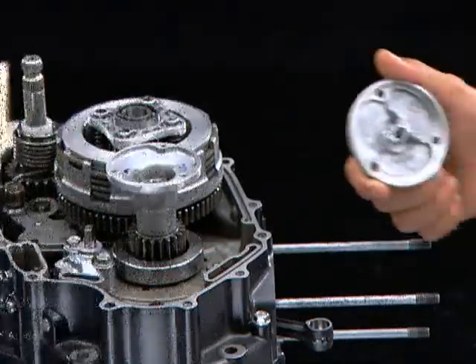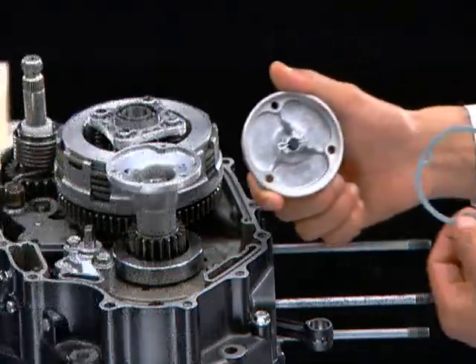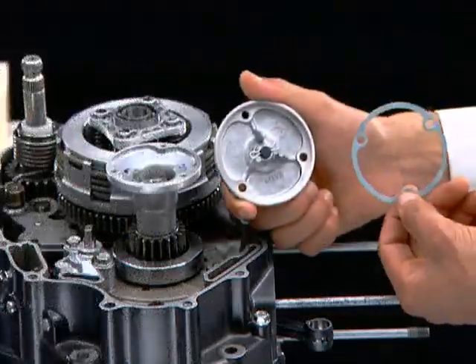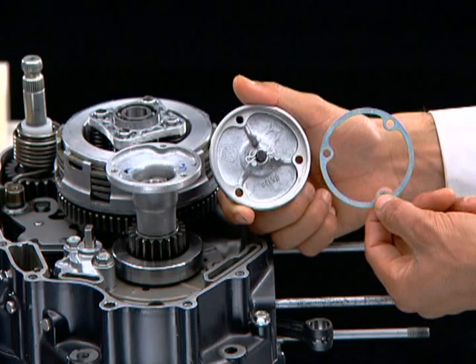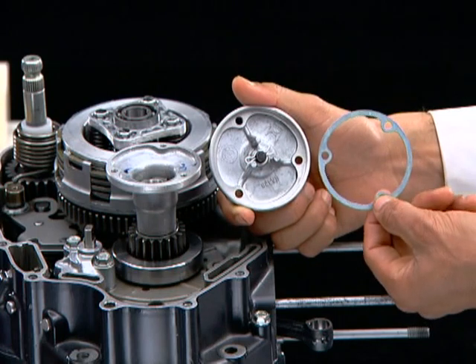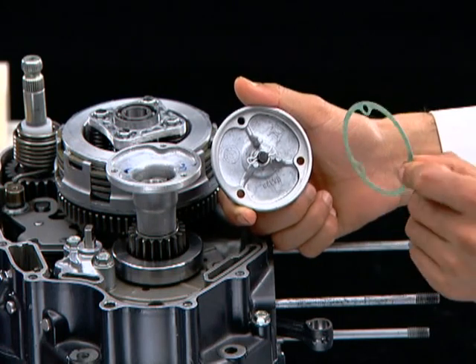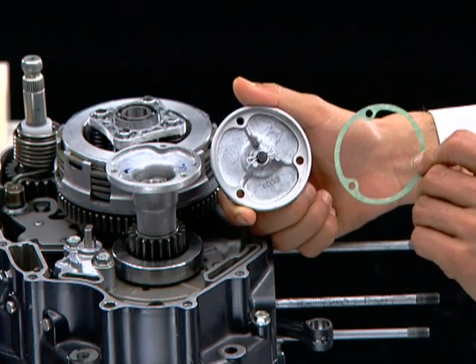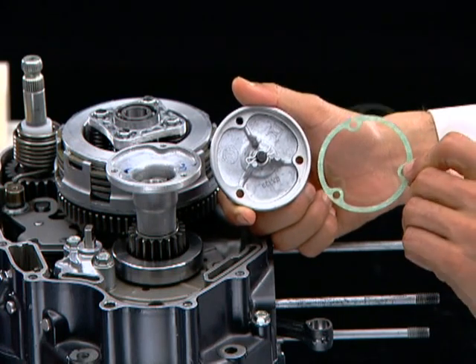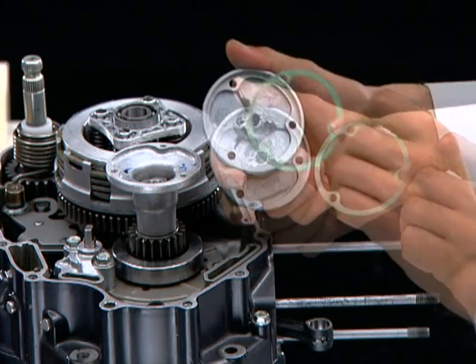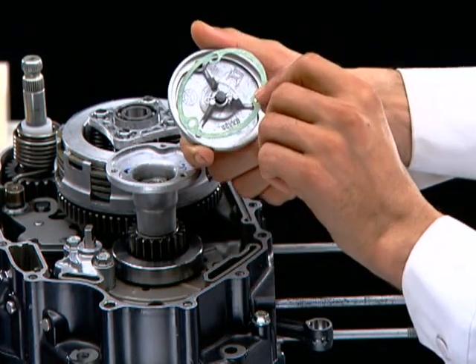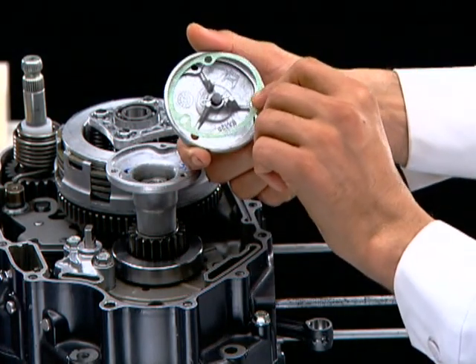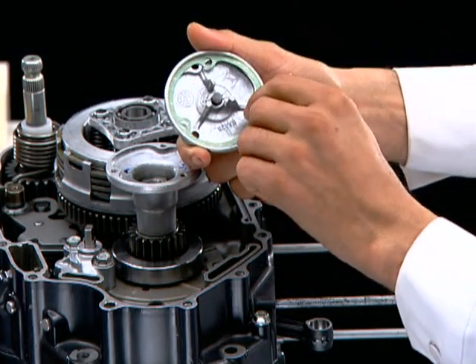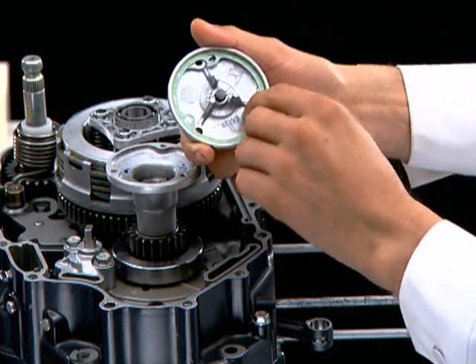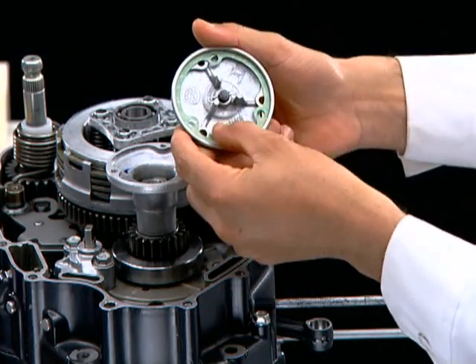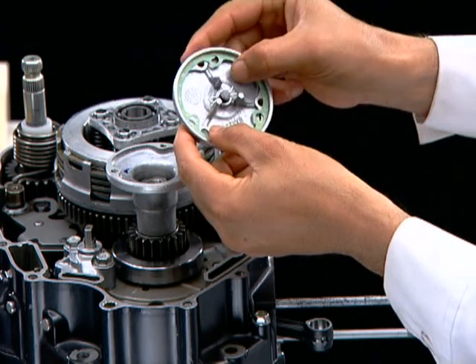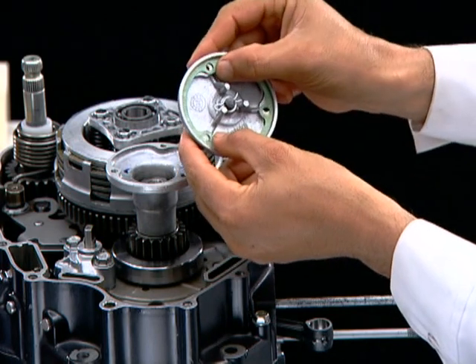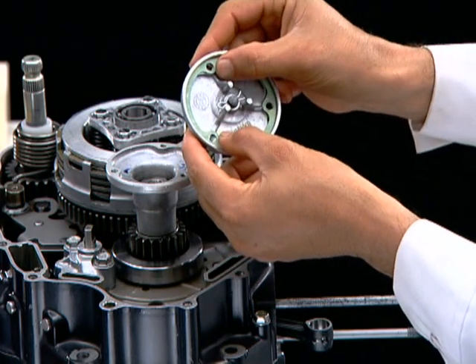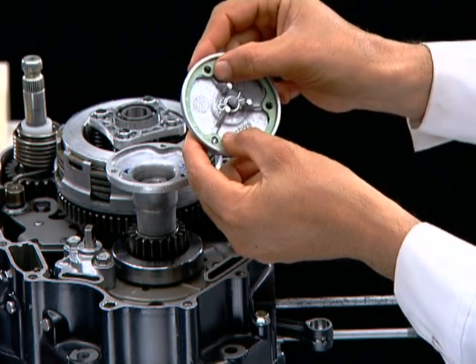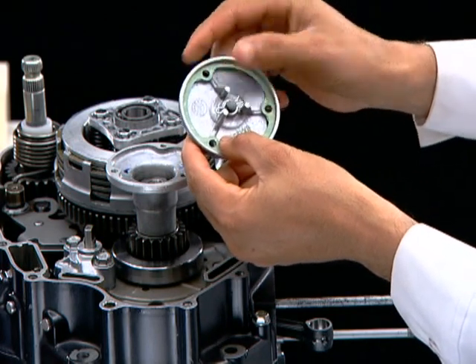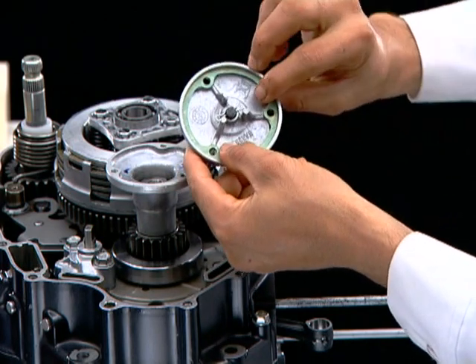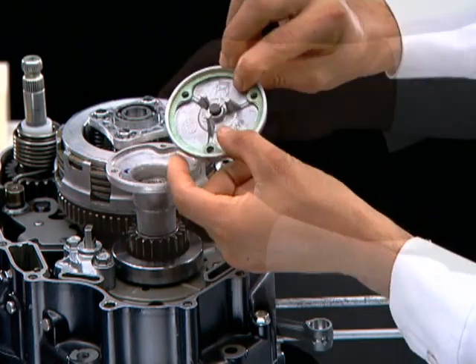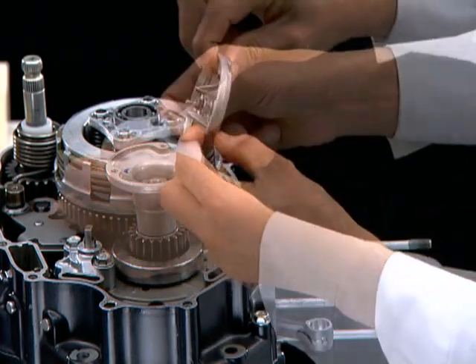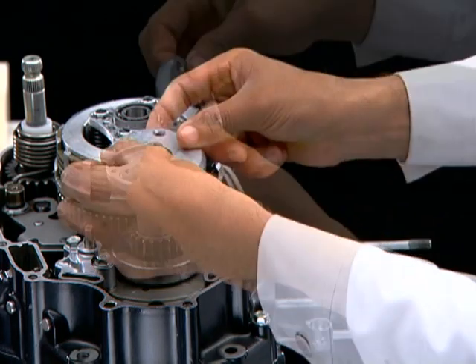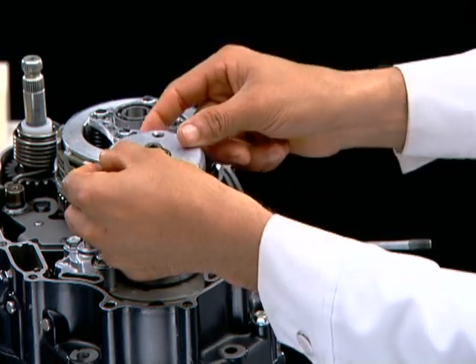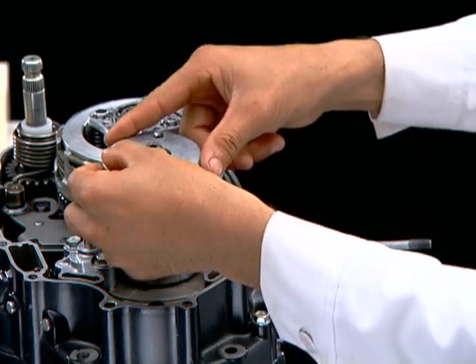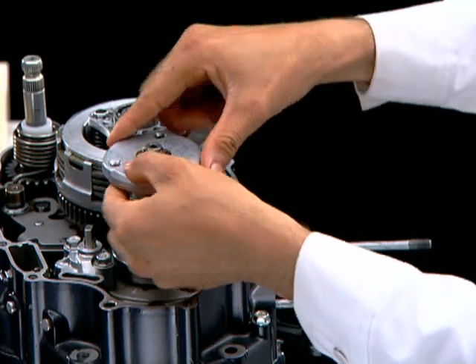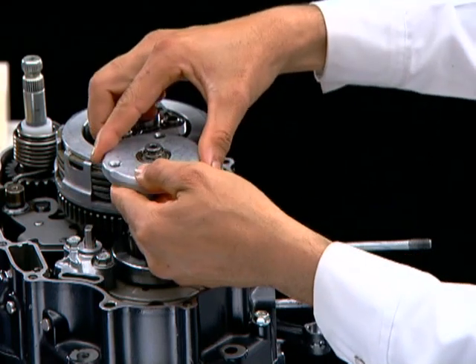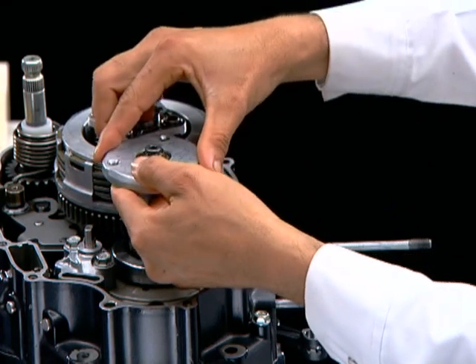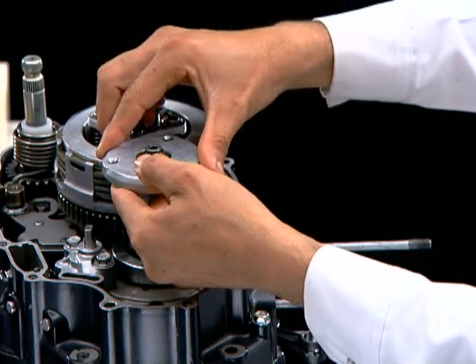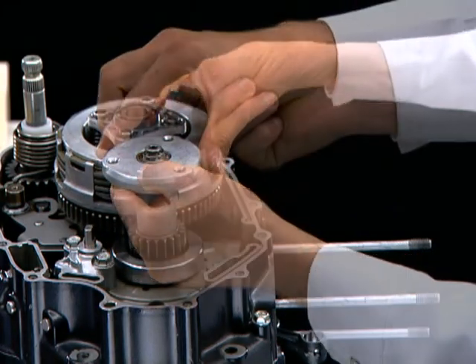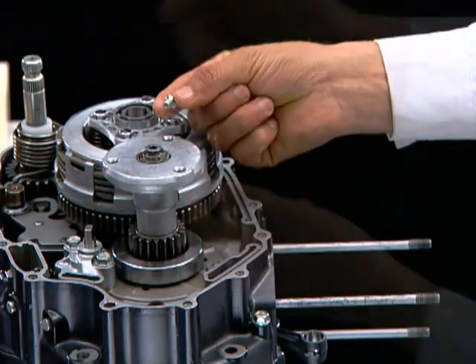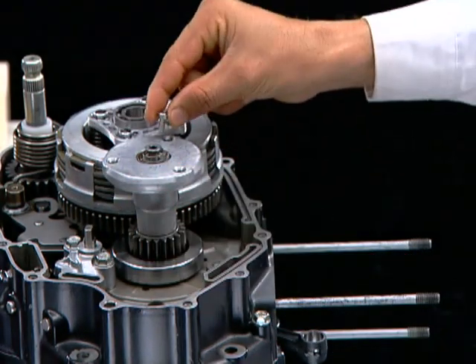Install a new gasket on the Rotor Oil Filter Cover with the green side of the gasket facing outwards. Then install the Rotor Oil Filter Cover and tighten the screws.